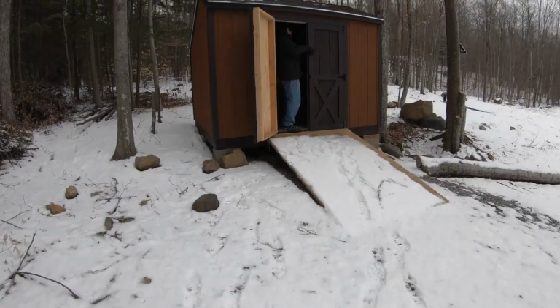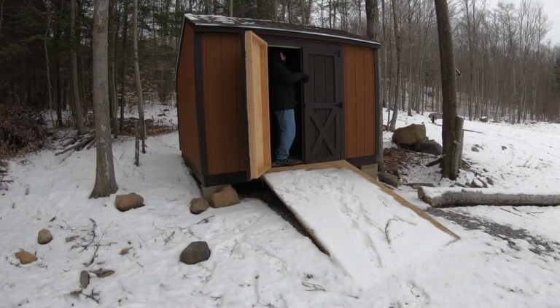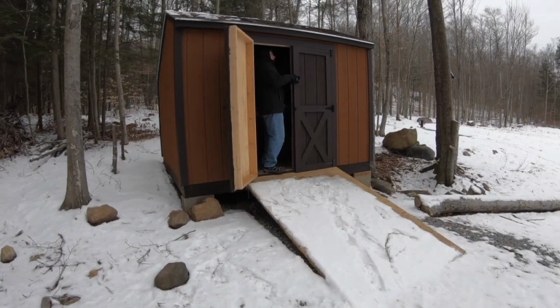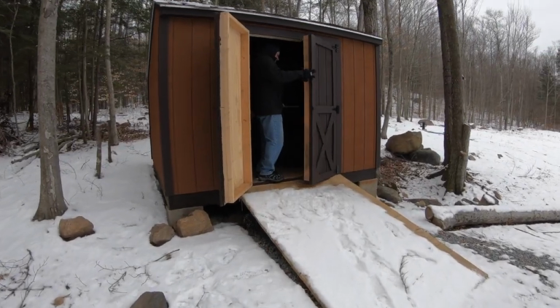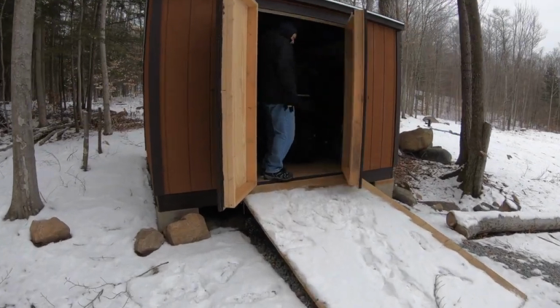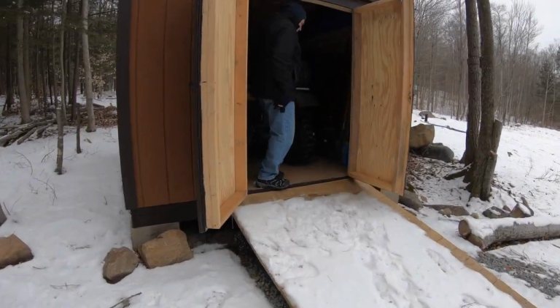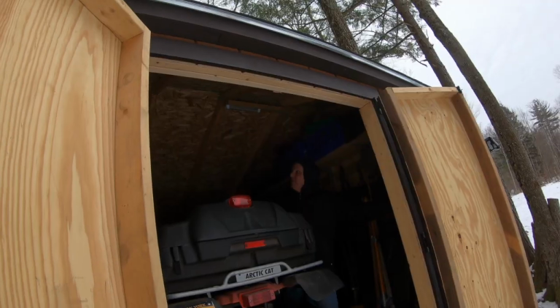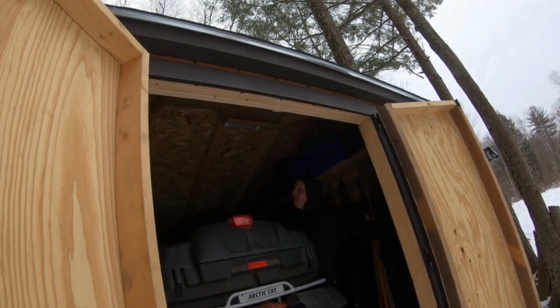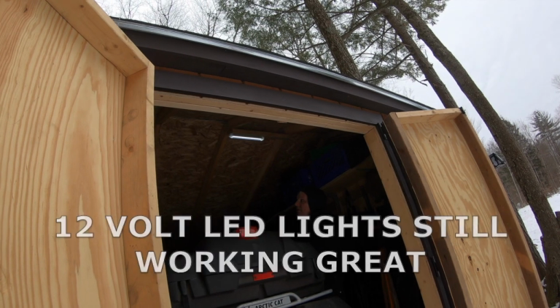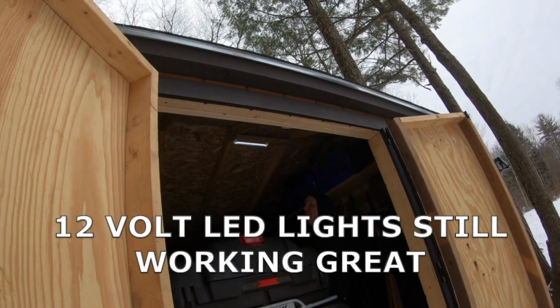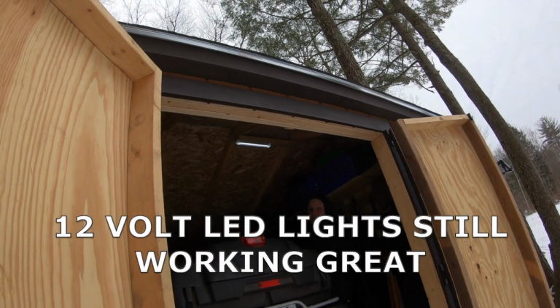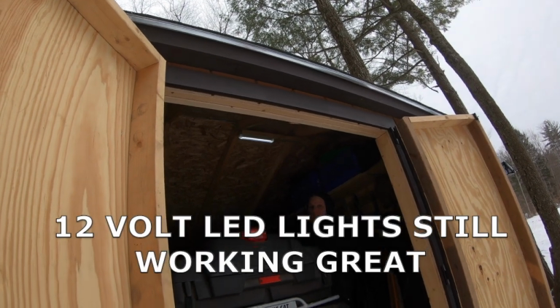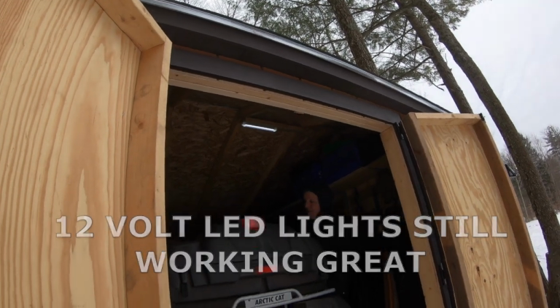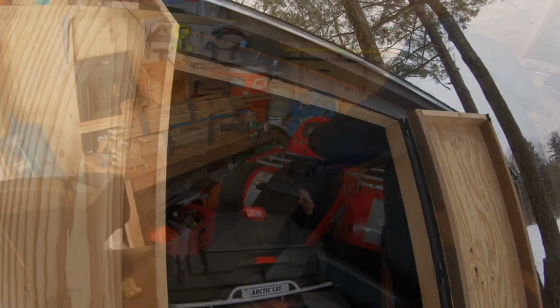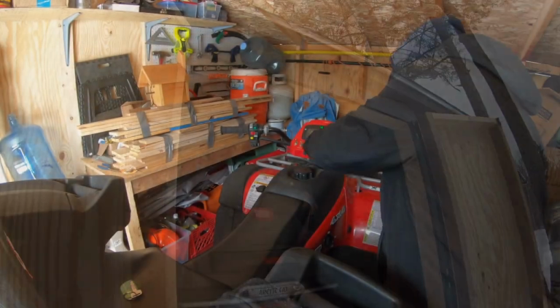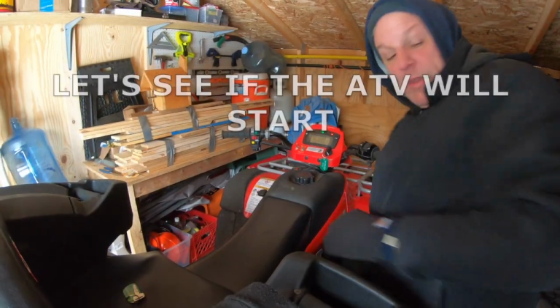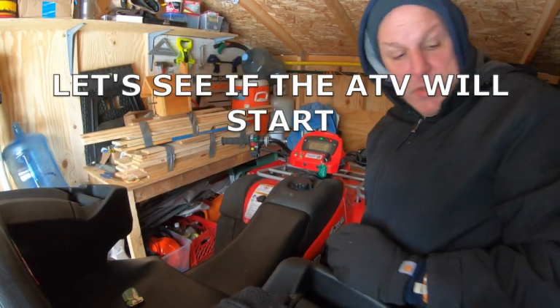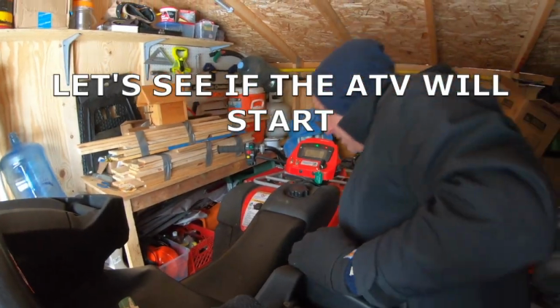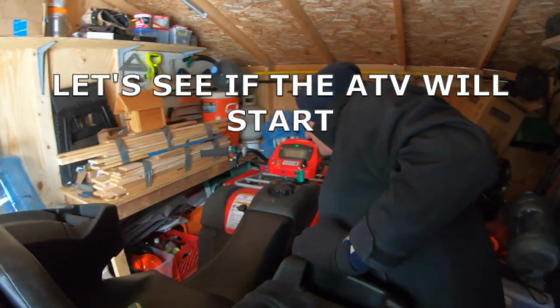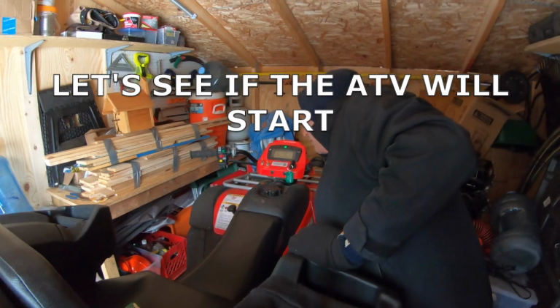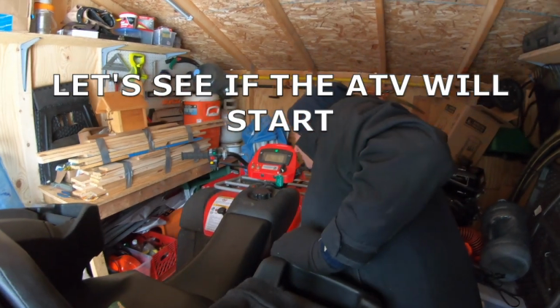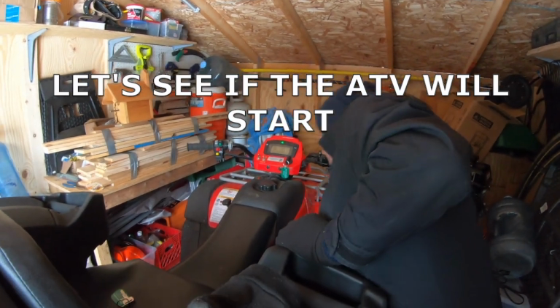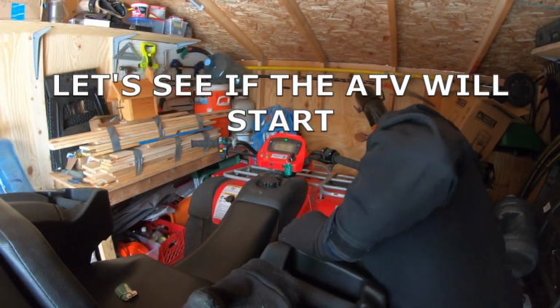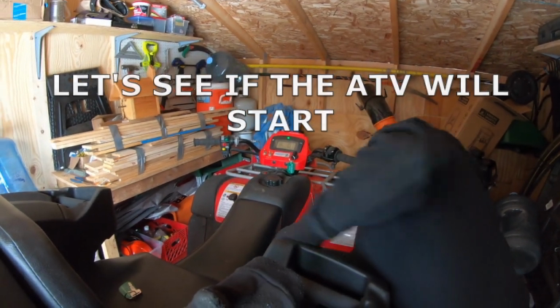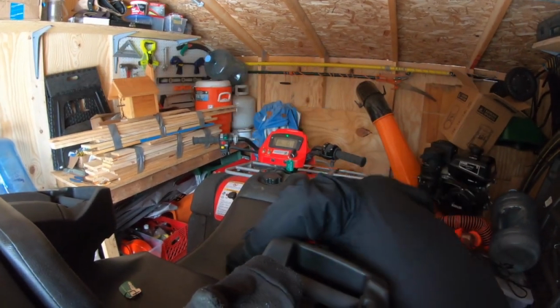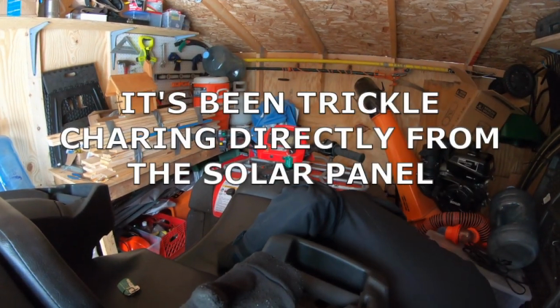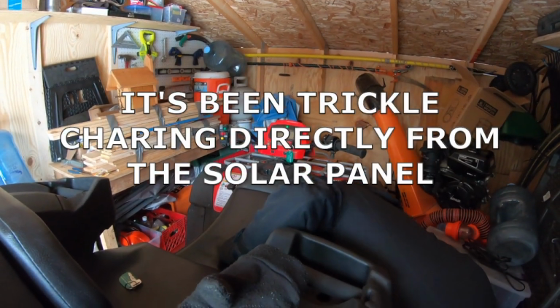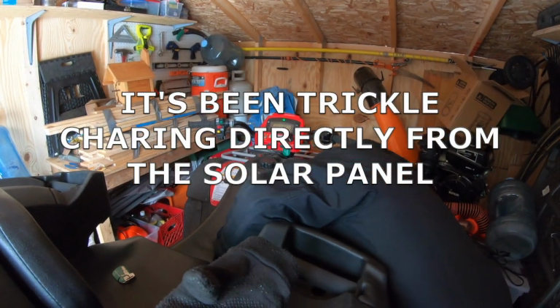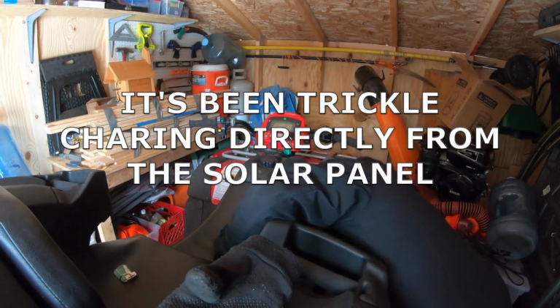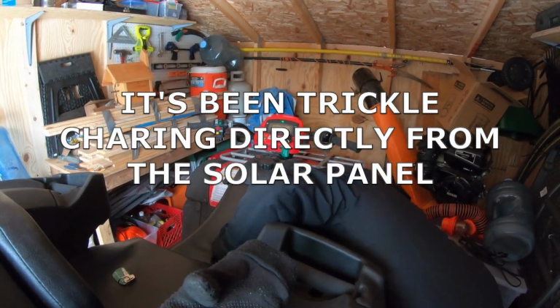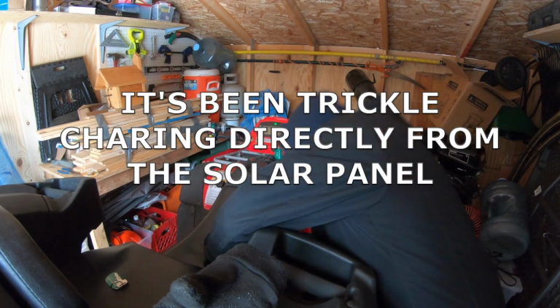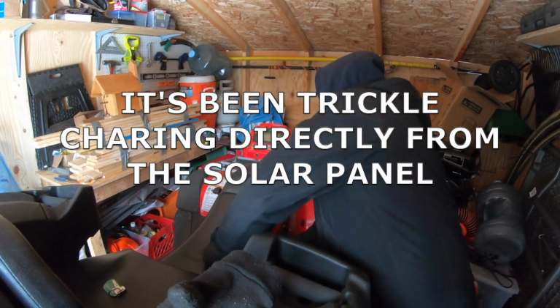All right, so we finally got the lock open. It was frozen. Lights. All right, that's good. Got to definitely give it a lot of prime.